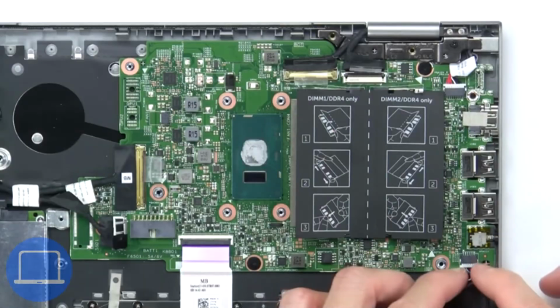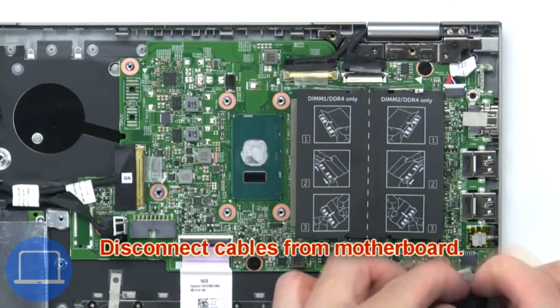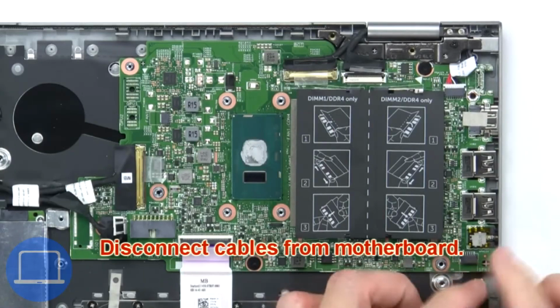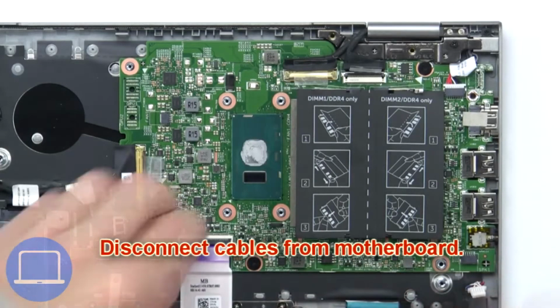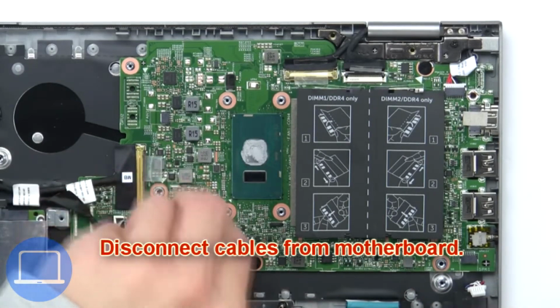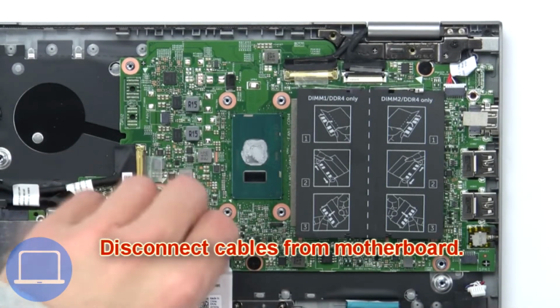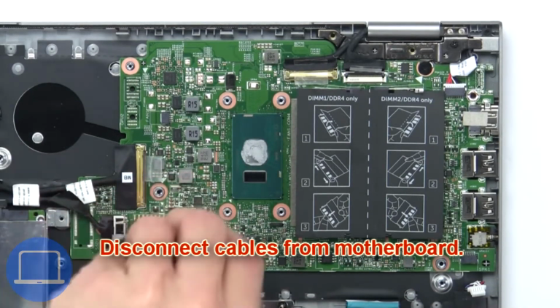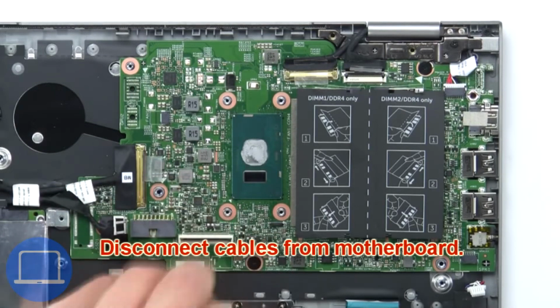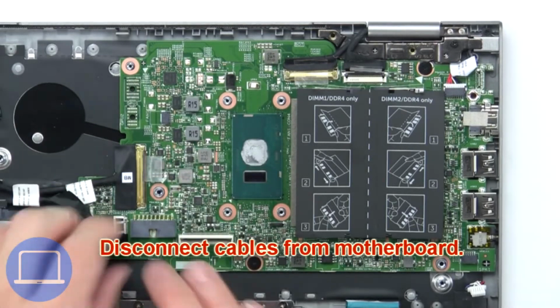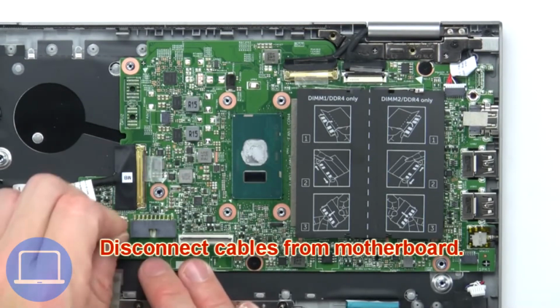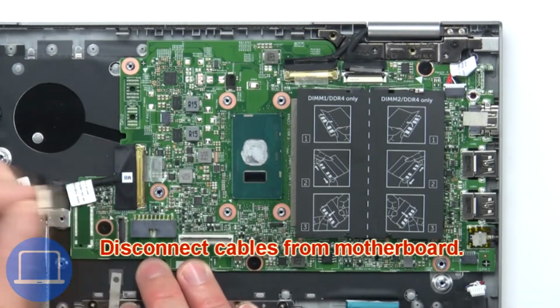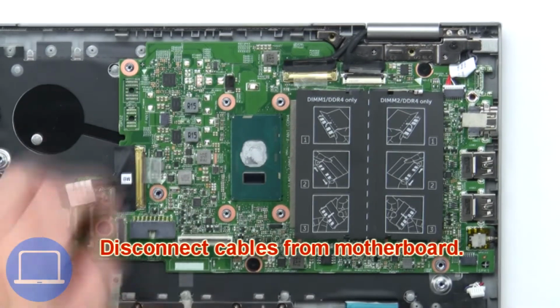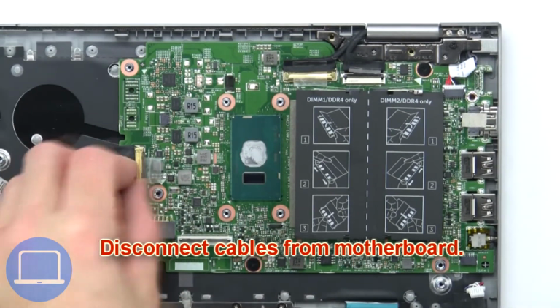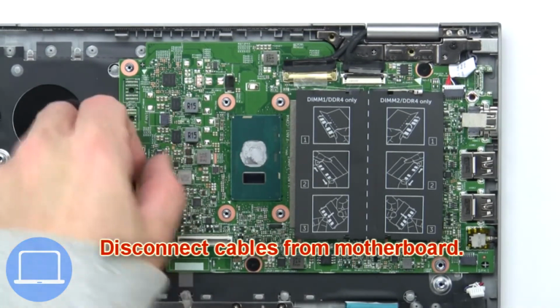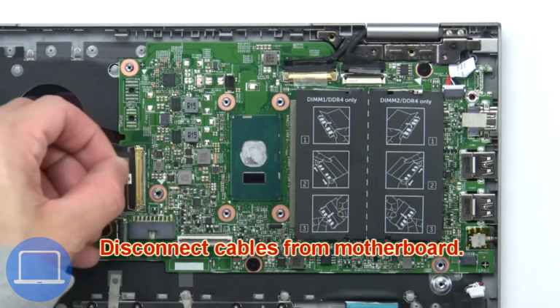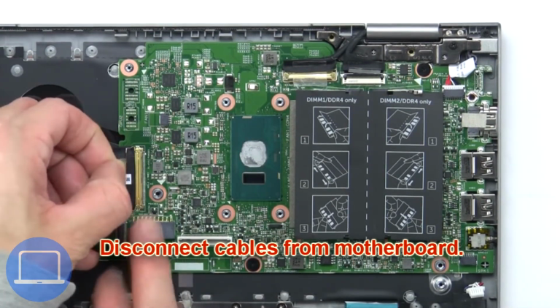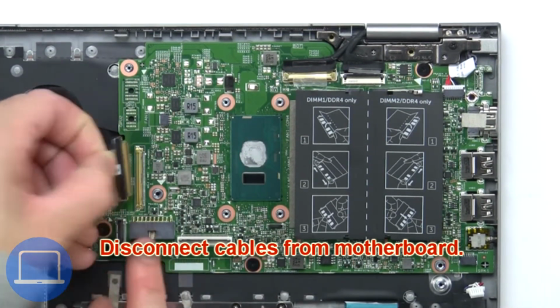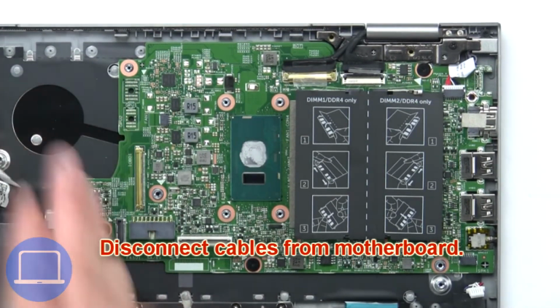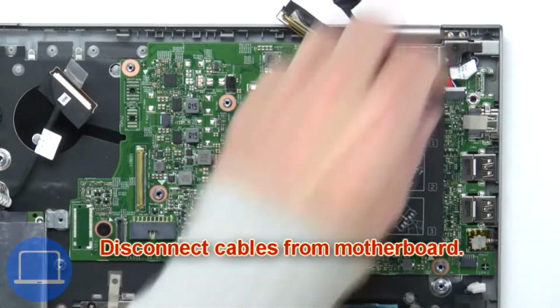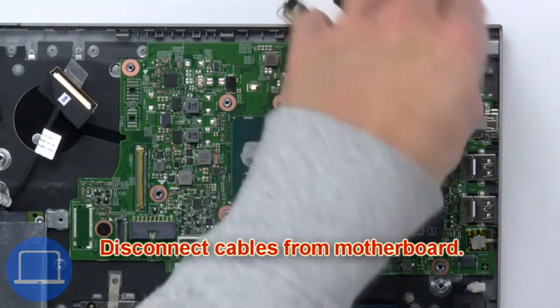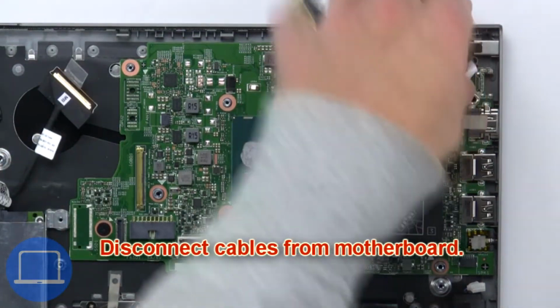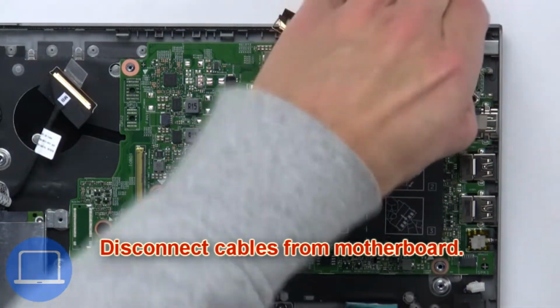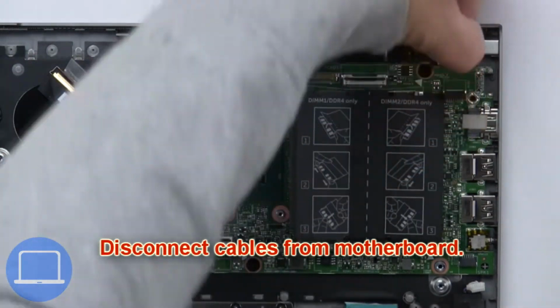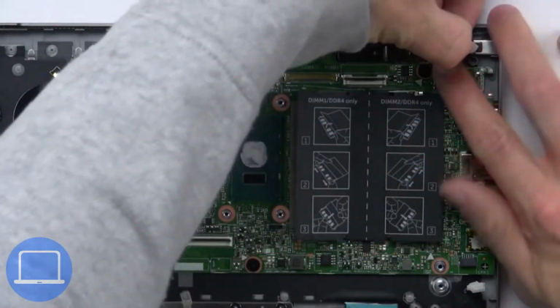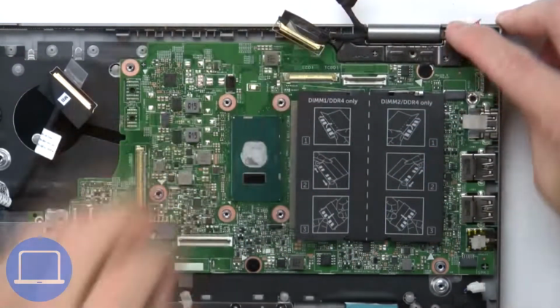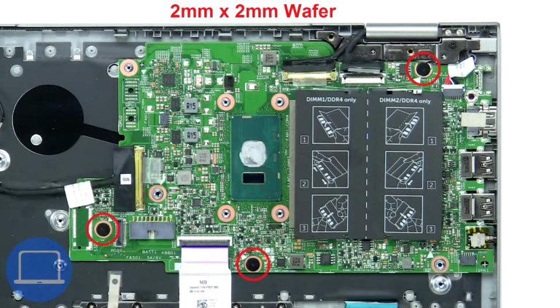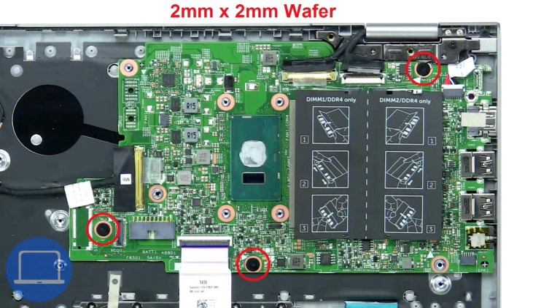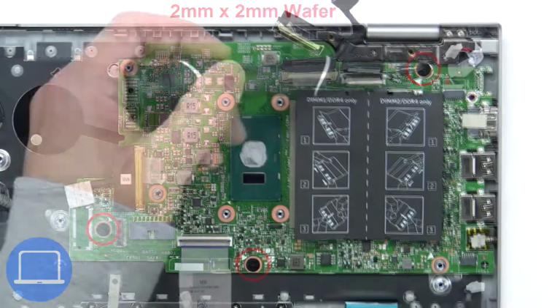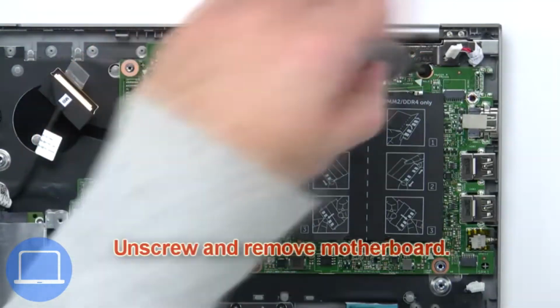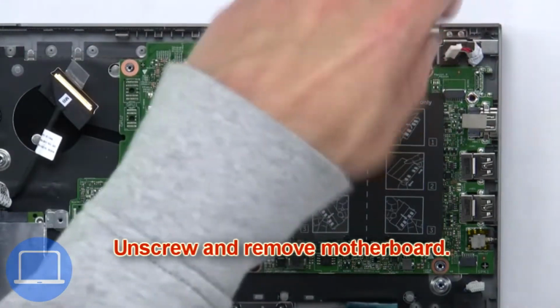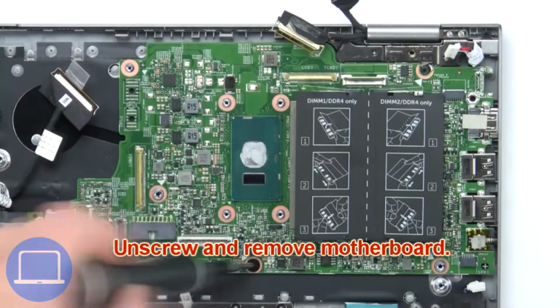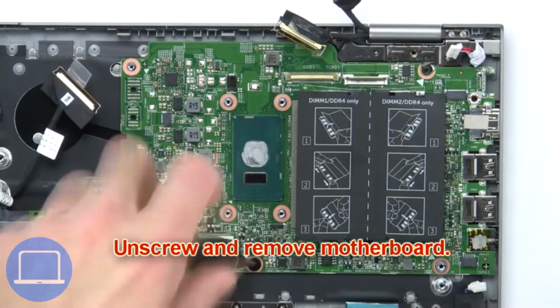Then disconnect the cables from the motherboard. Now unscrew and remove the motherboard.